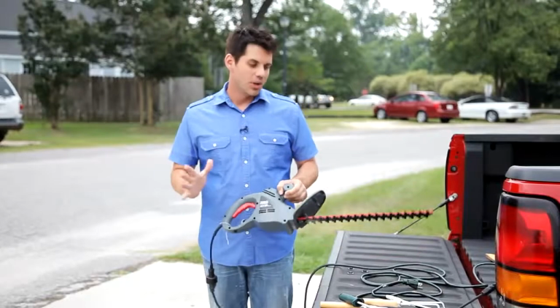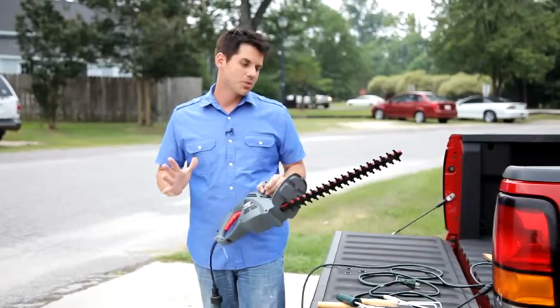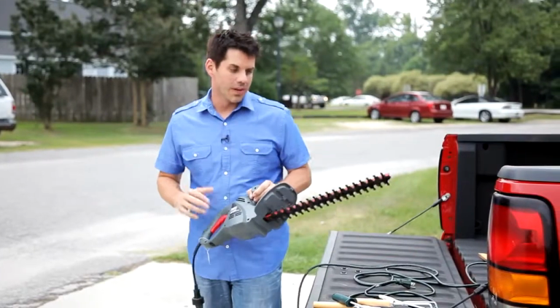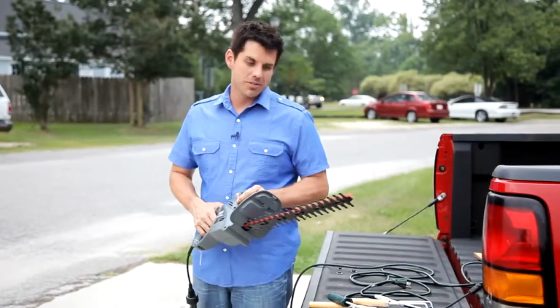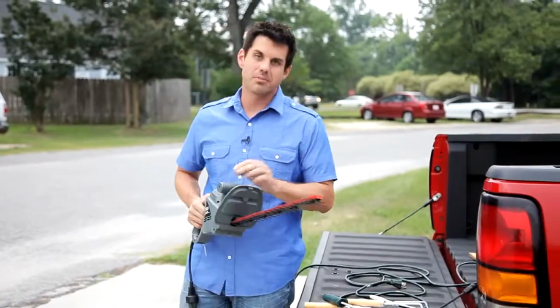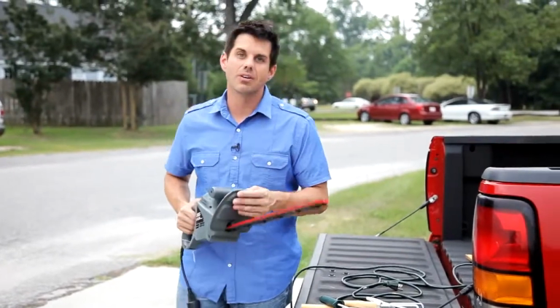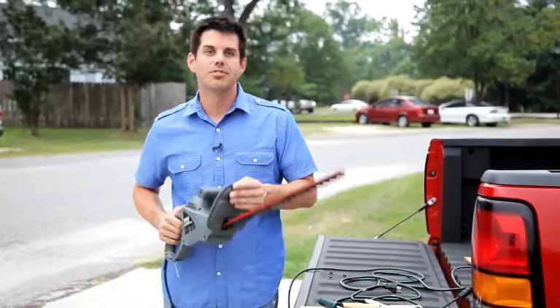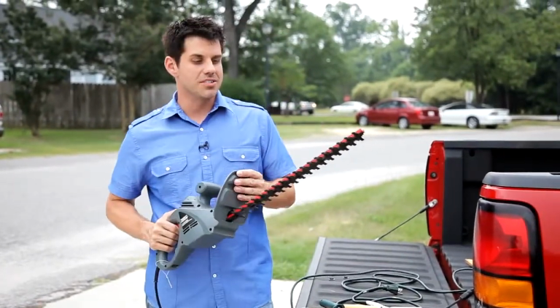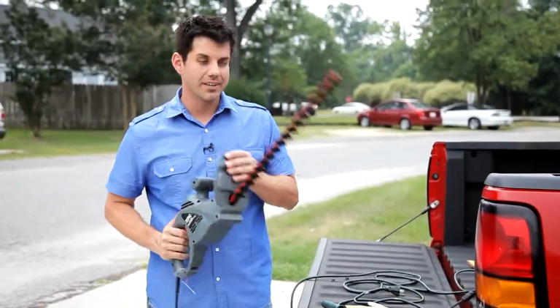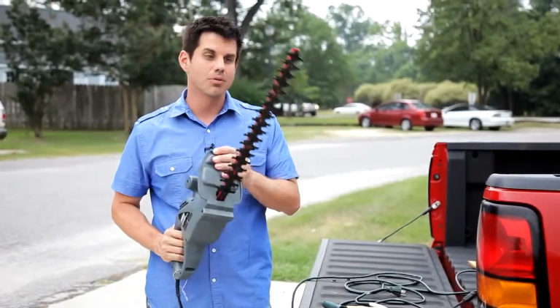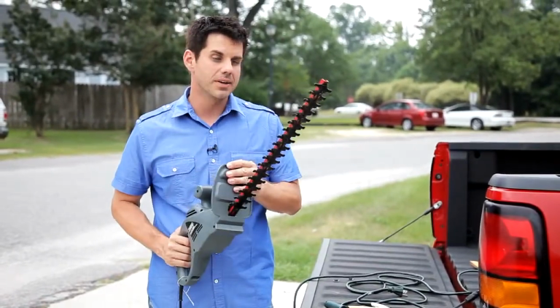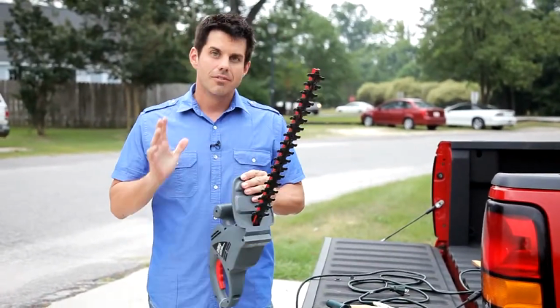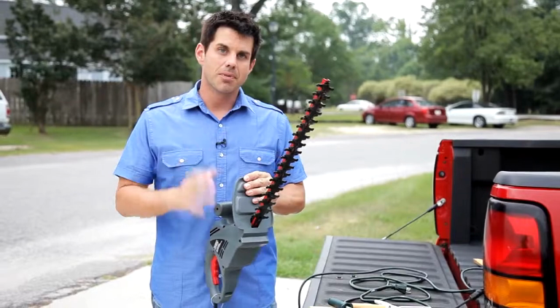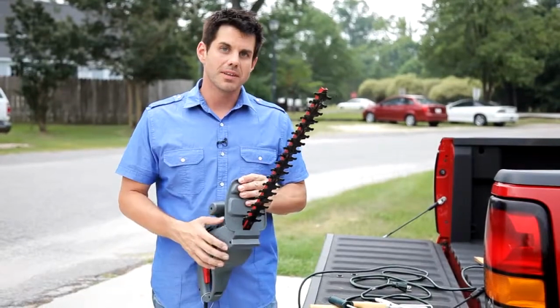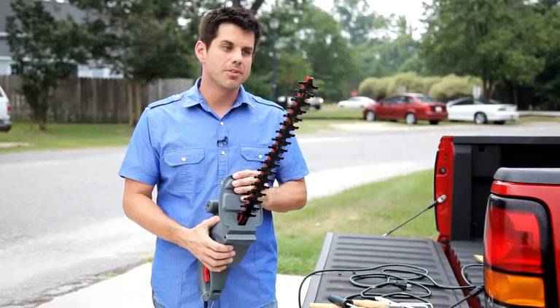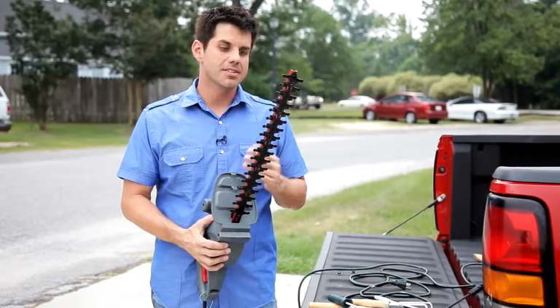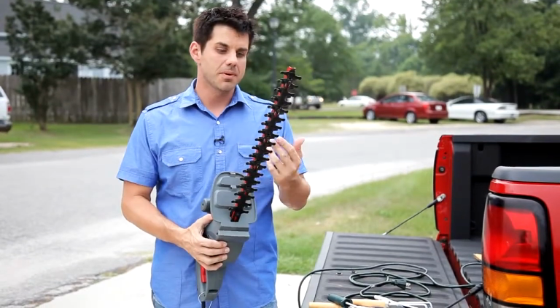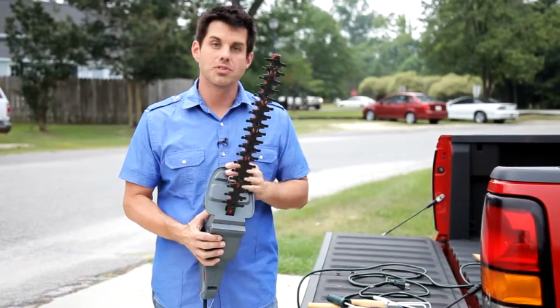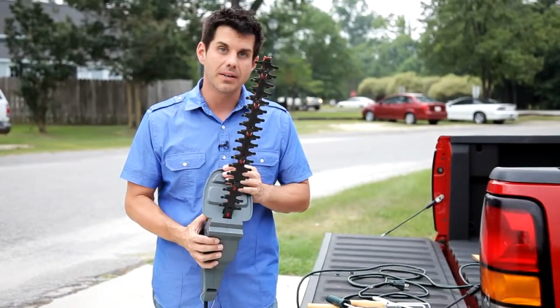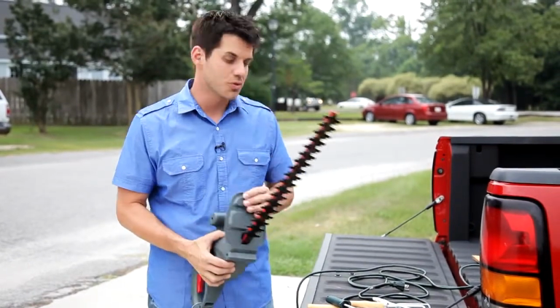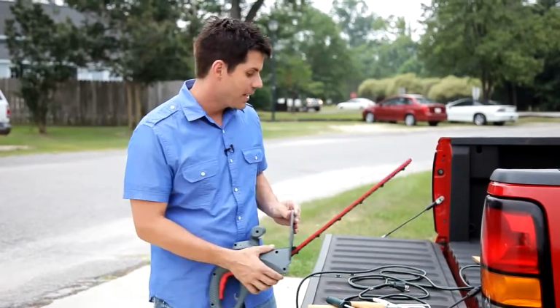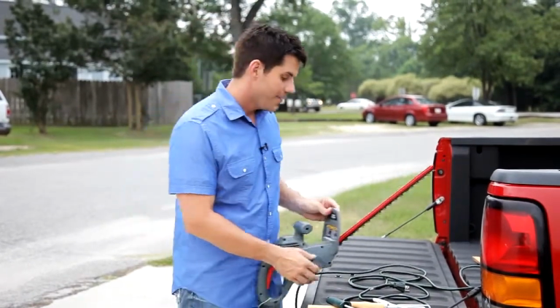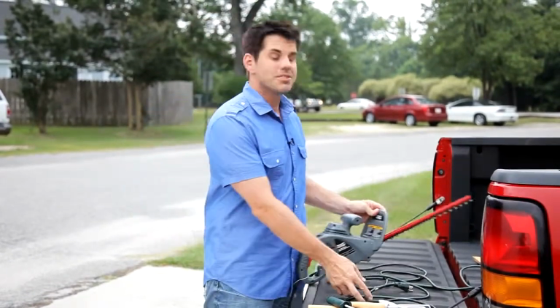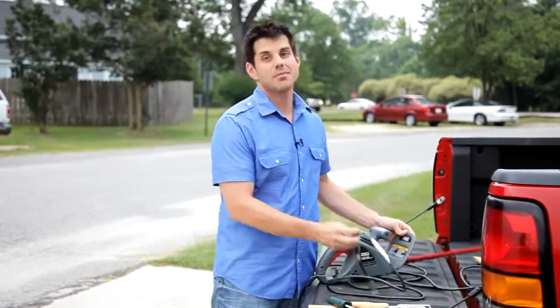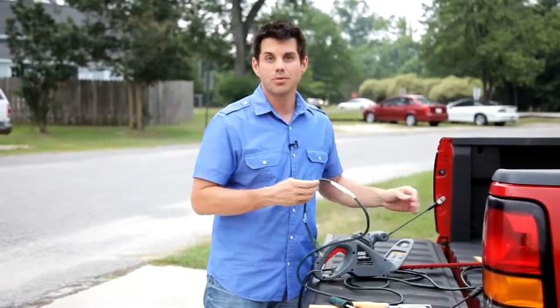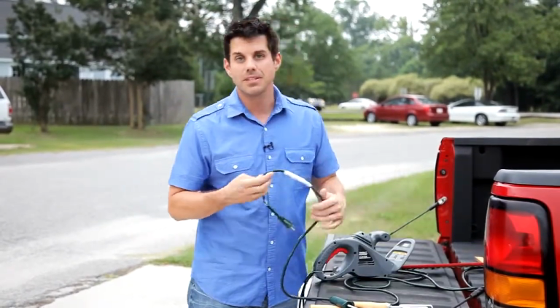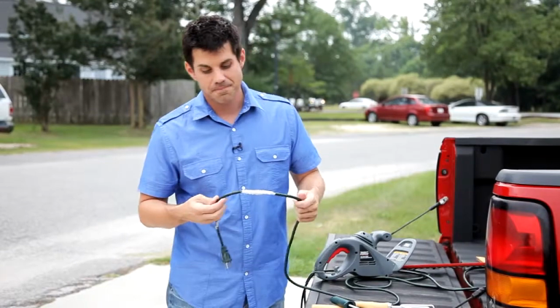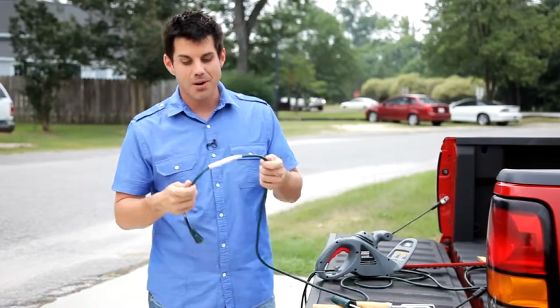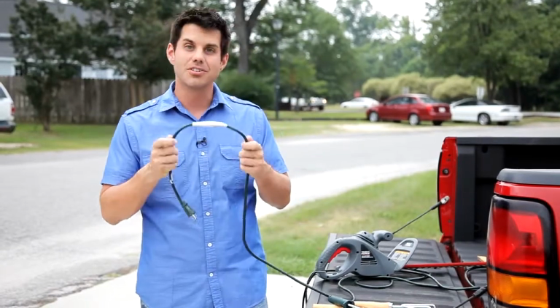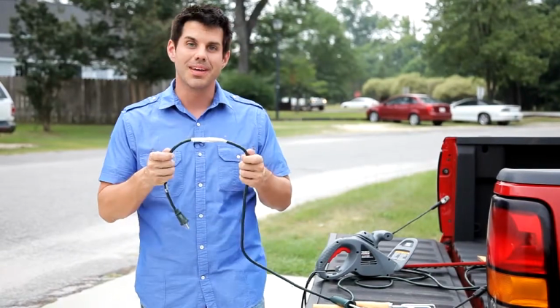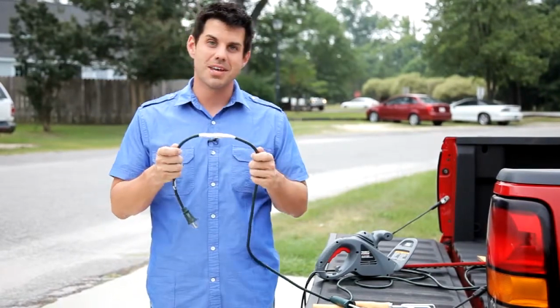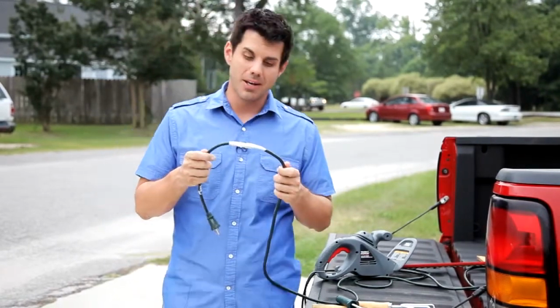You know, power tools are great — they are supposed to make our life so much easier, like our old friend here. Of course the problem is, if you've got to cut something bigger than a twig, you're in trouble. And then there's the times when our old friends, American Ingenuity, have to step in and help.